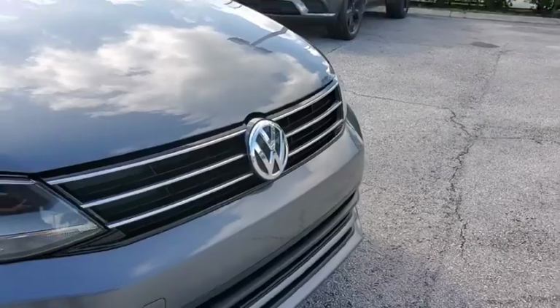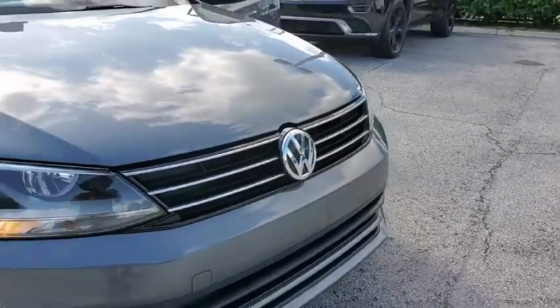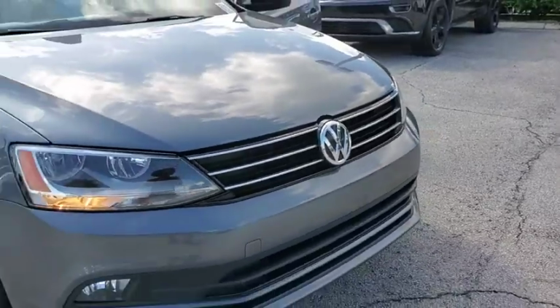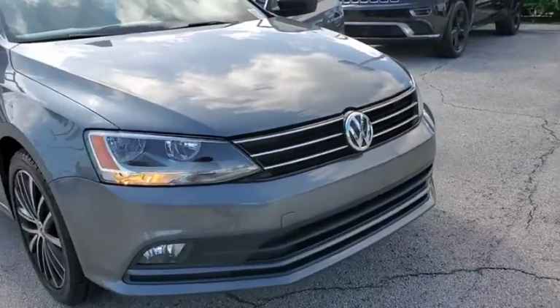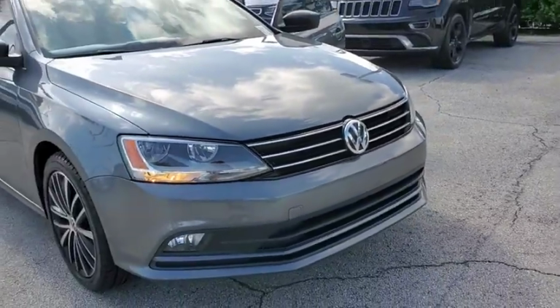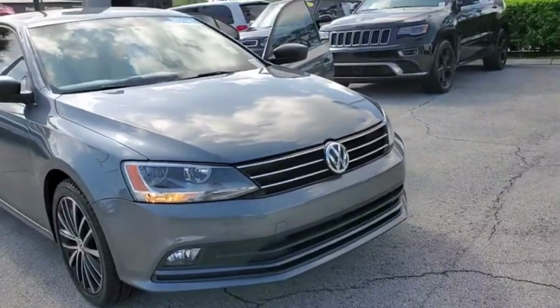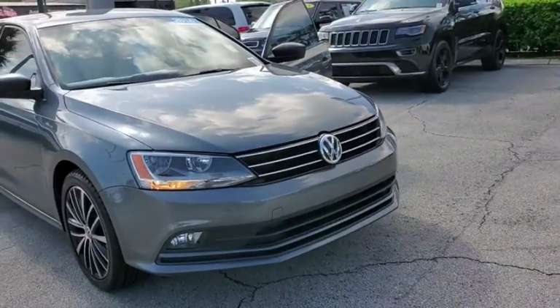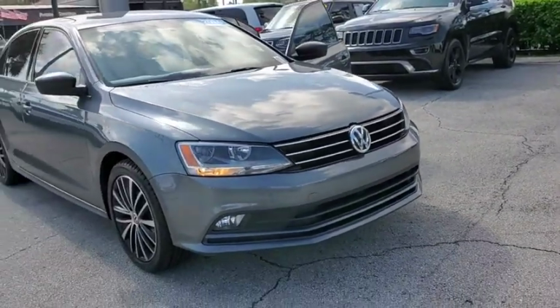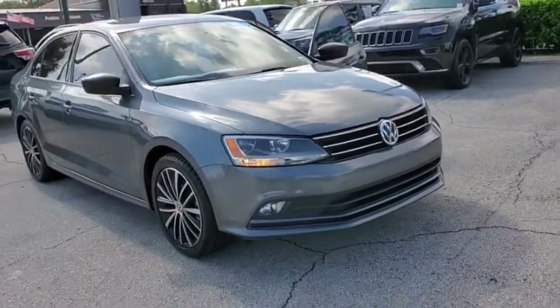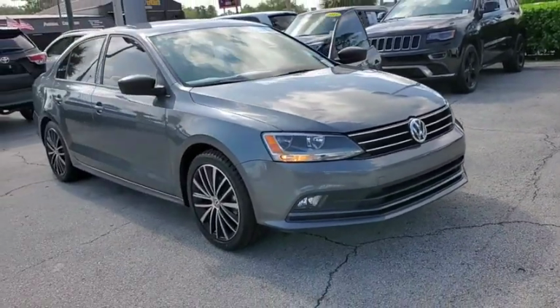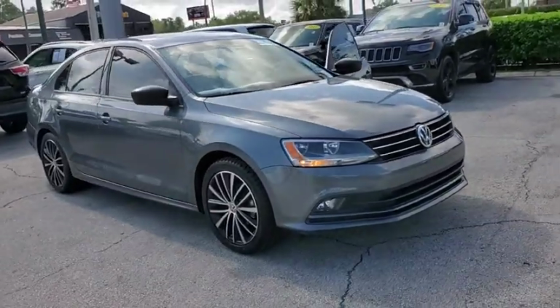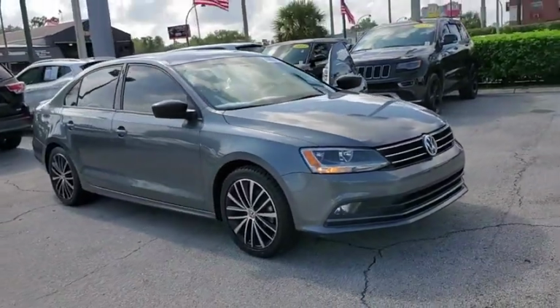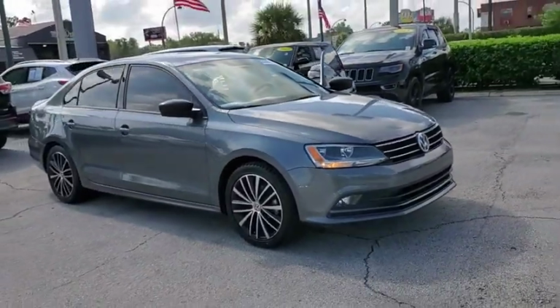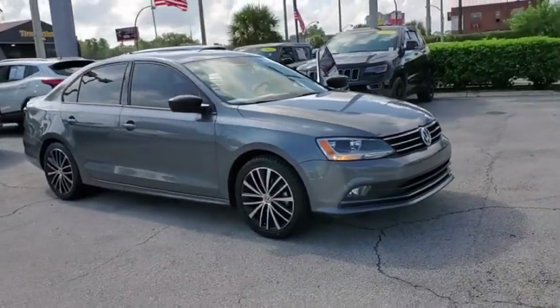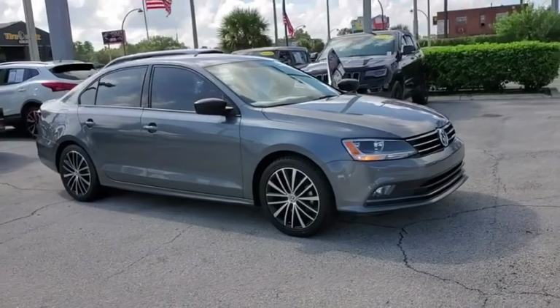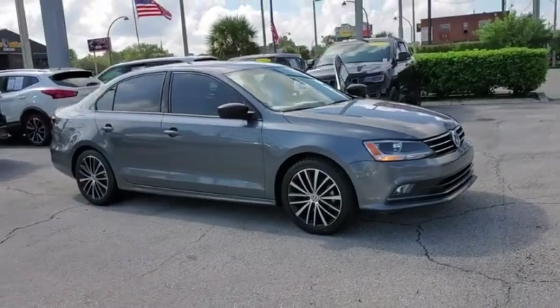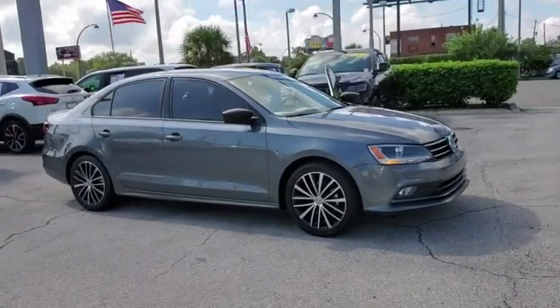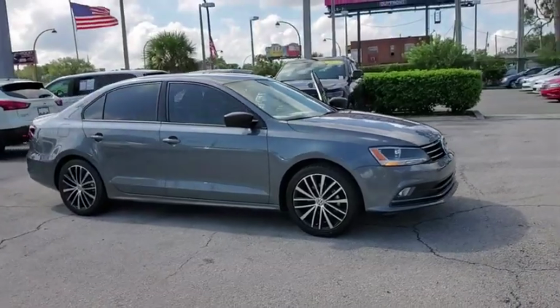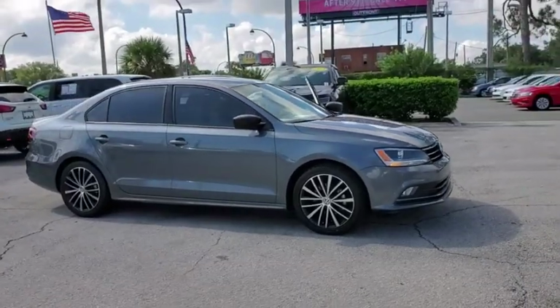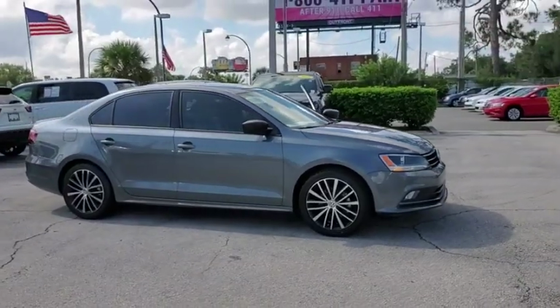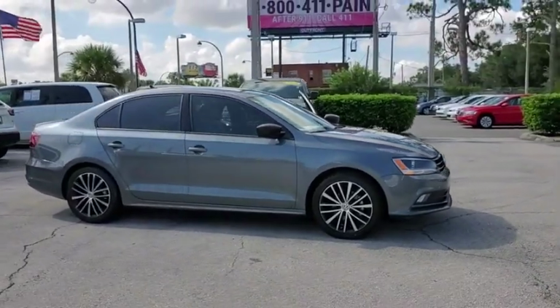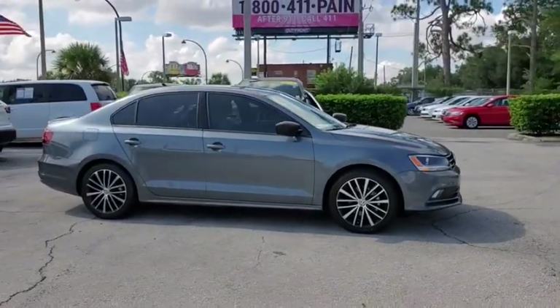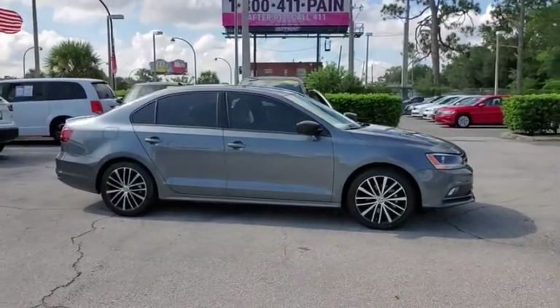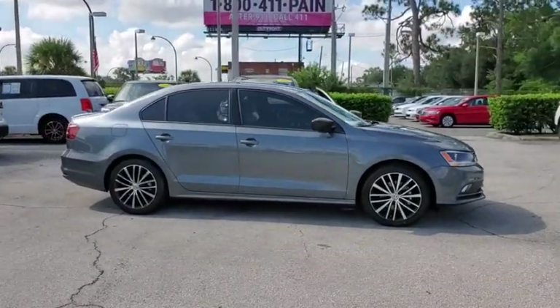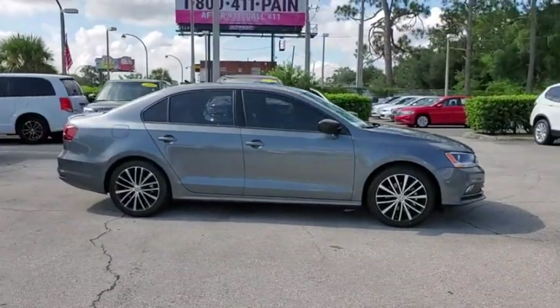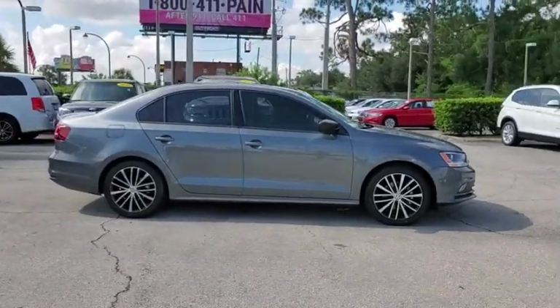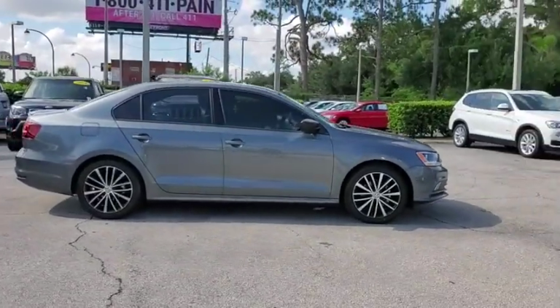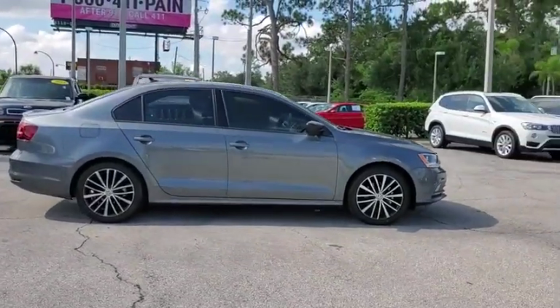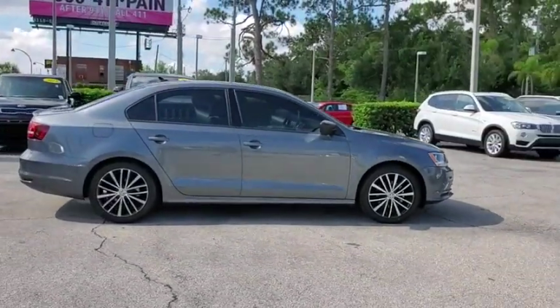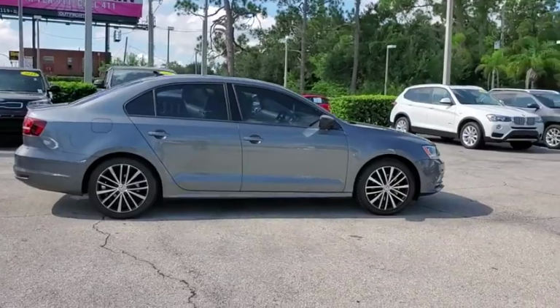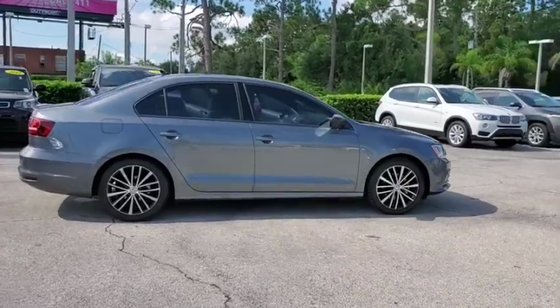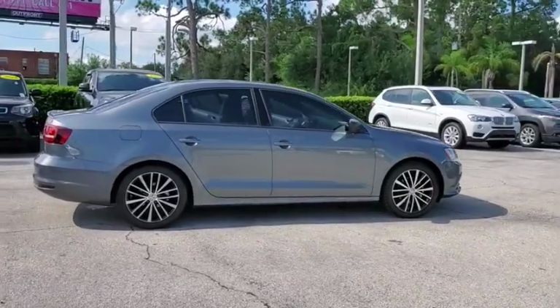Stop by and take a look at the 2016 Volkswagen Jetta. The Jetta is a premium car that is family-friendly with a great price. Agile and confident handling. Volkswagen Jetta.